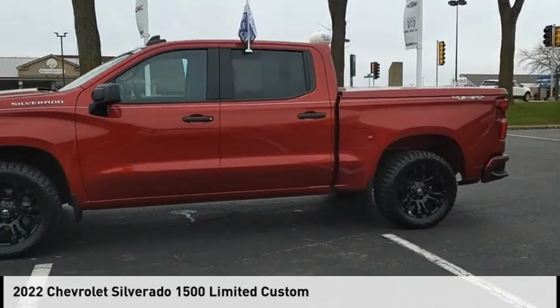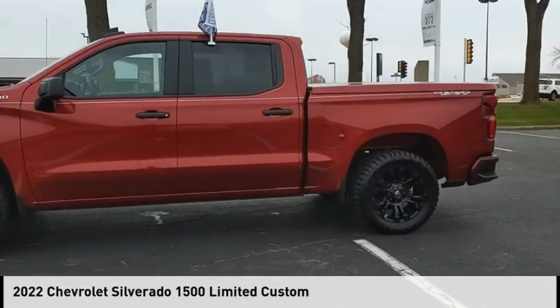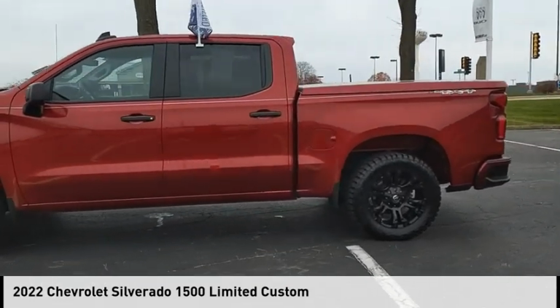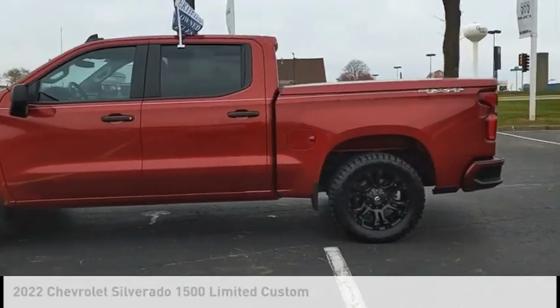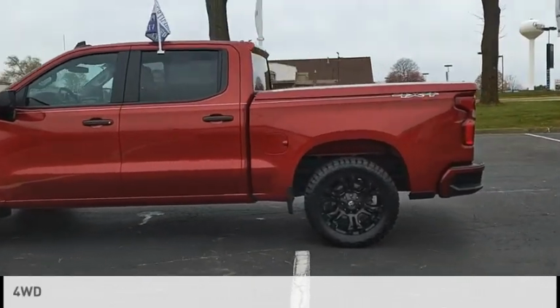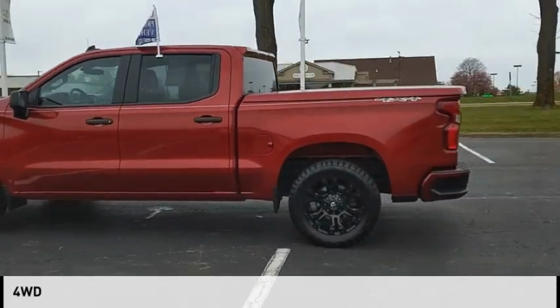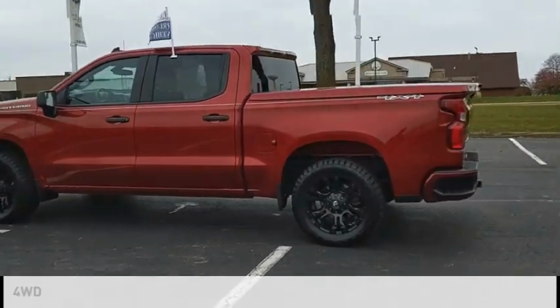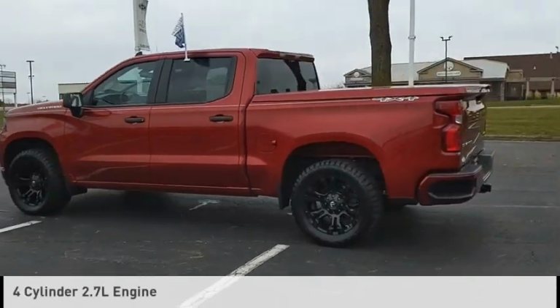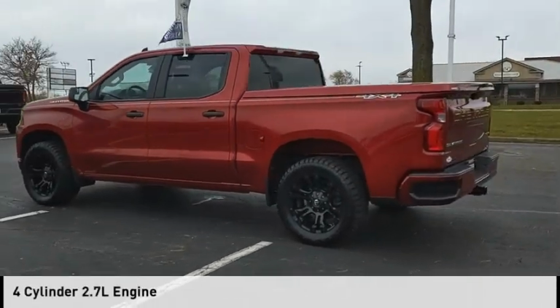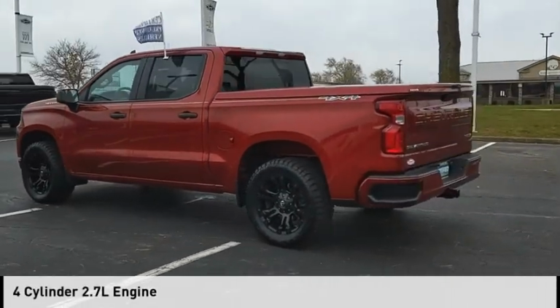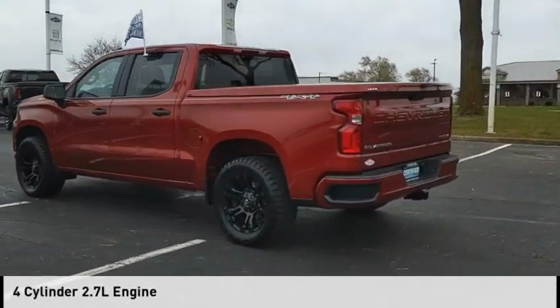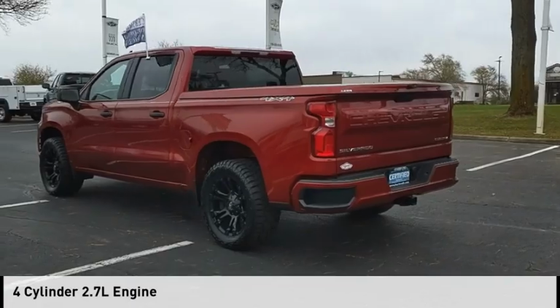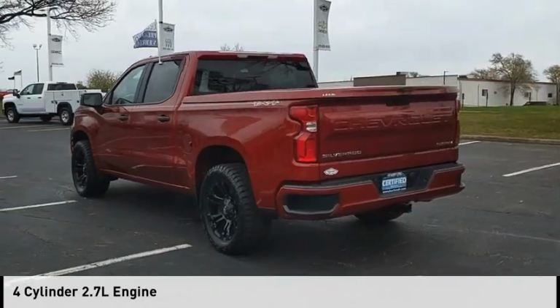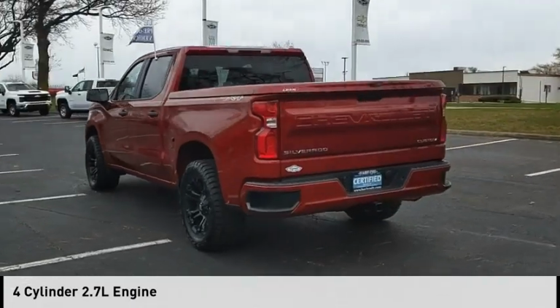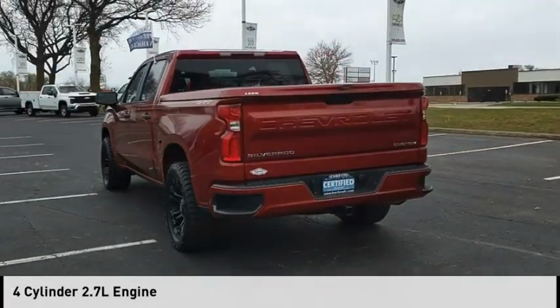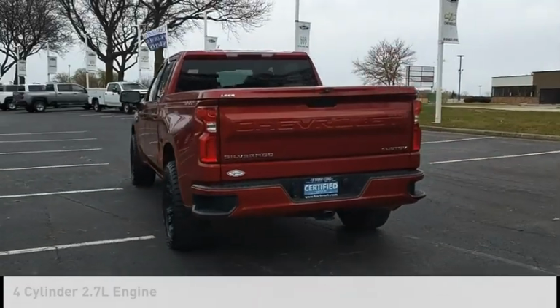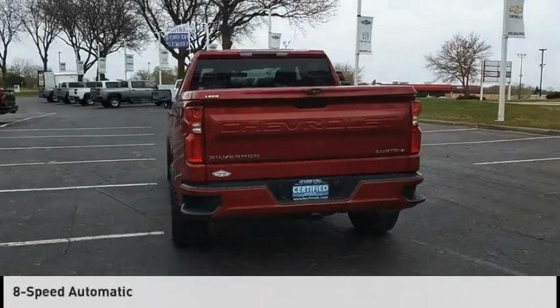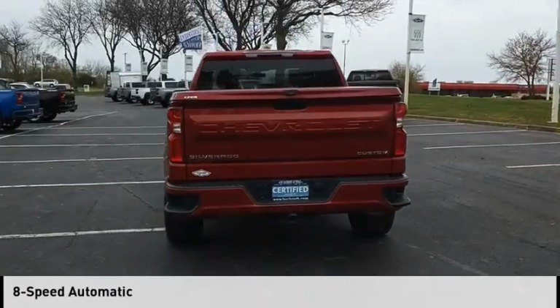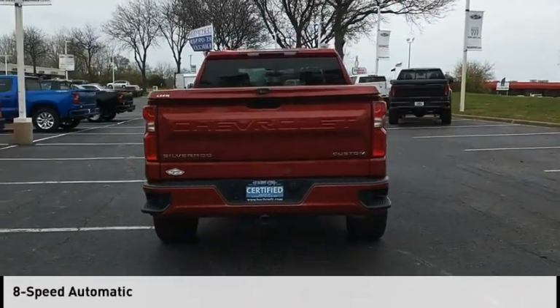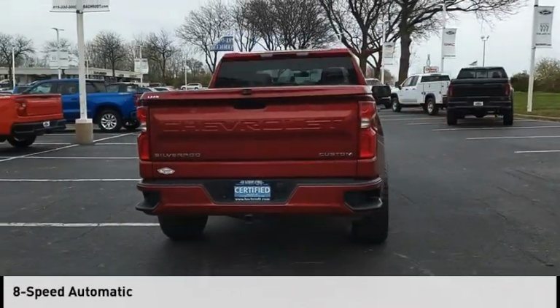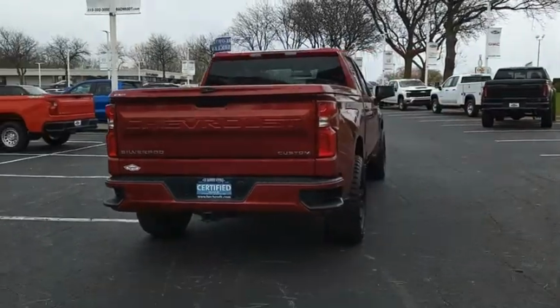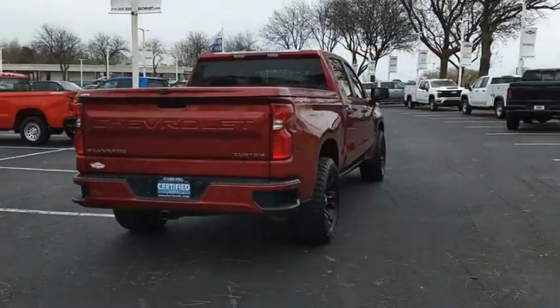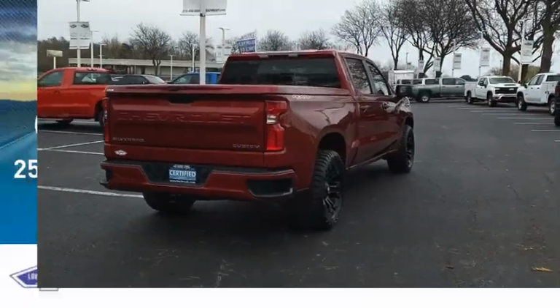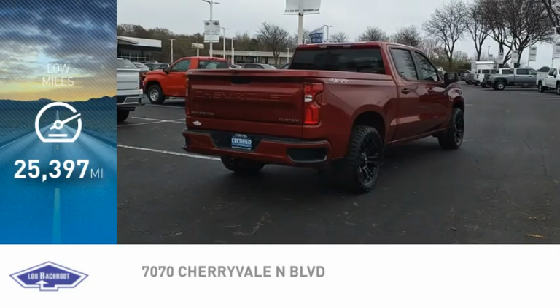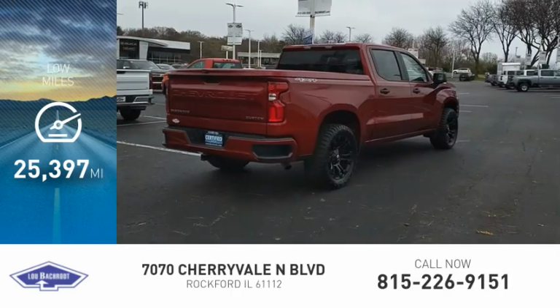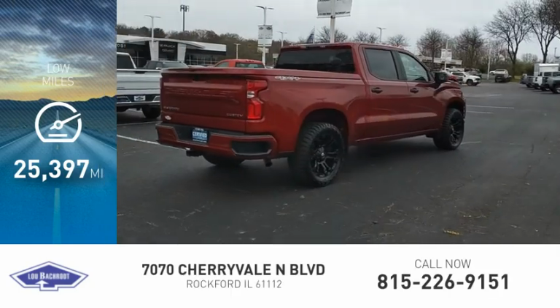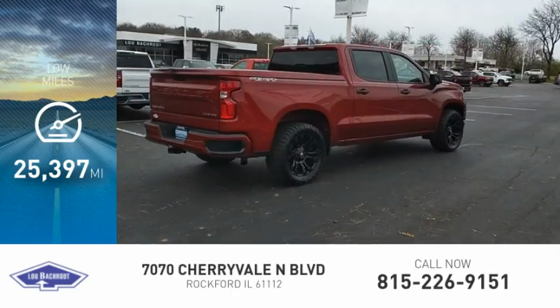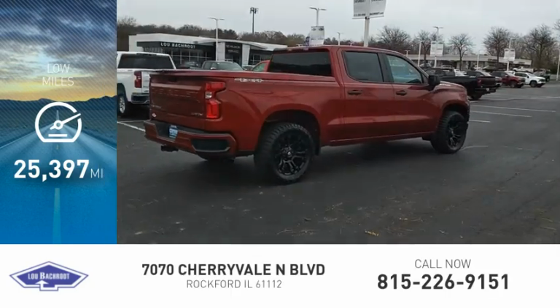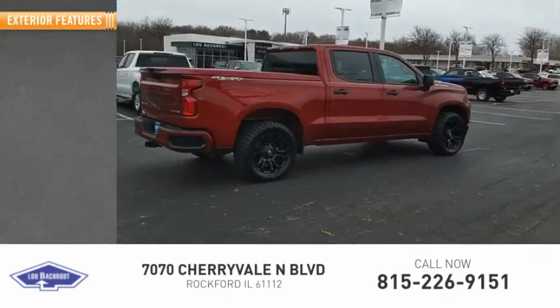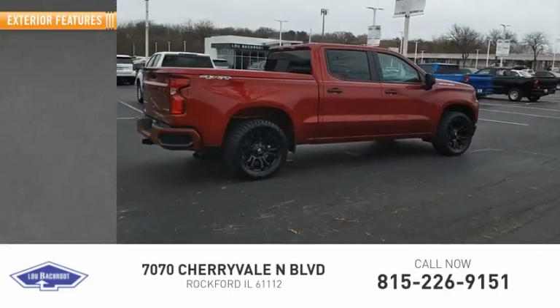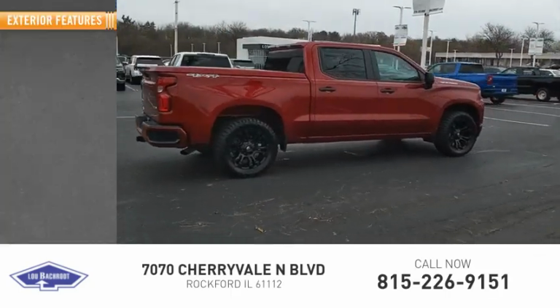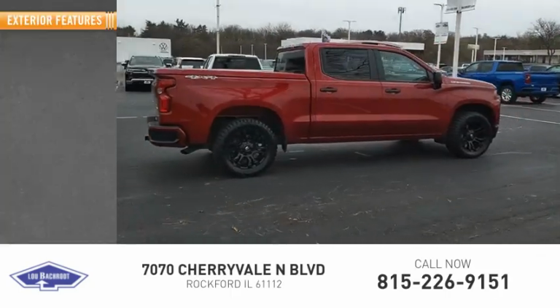This vehicle is powered by a four-wheel drive, four-cylinder, 2.7-liter engine, and comes with an eight-speed automatic transmission. This vehicle has less than 30,000 miles. Here are some of this vehicle's great options.